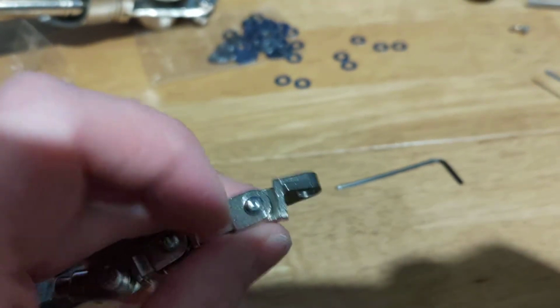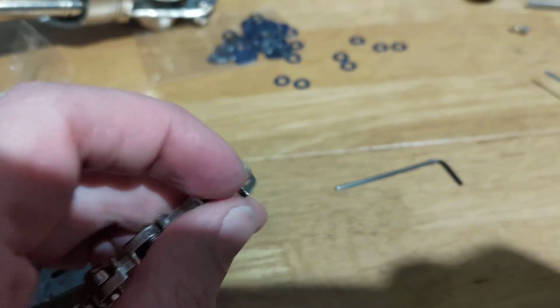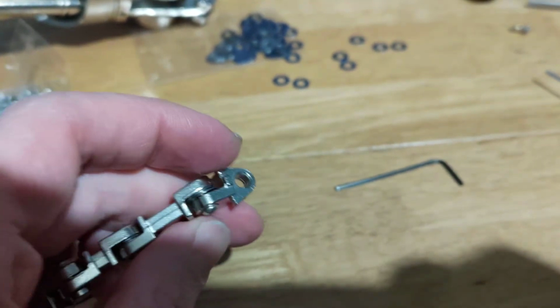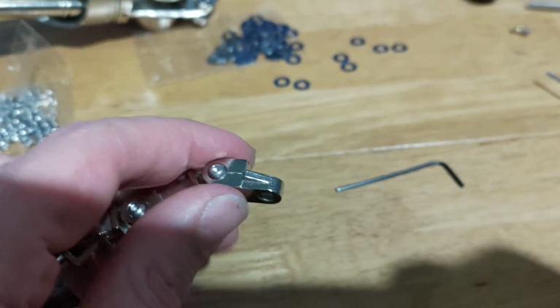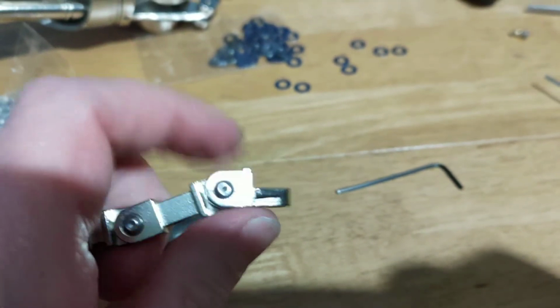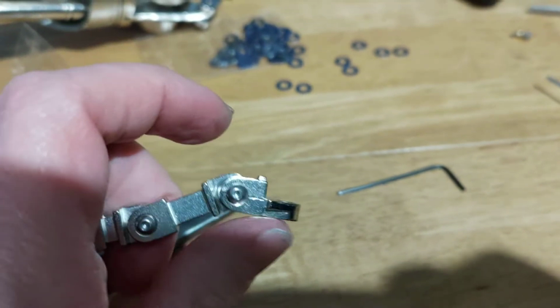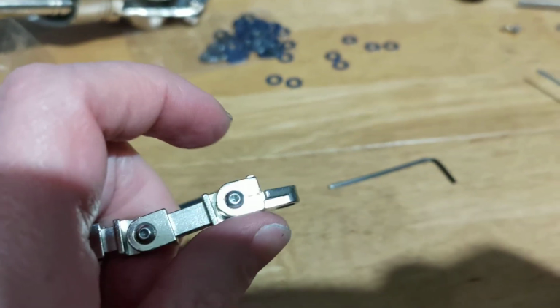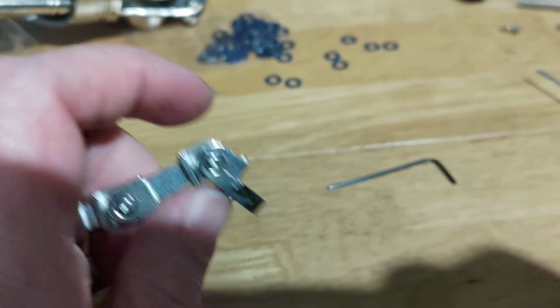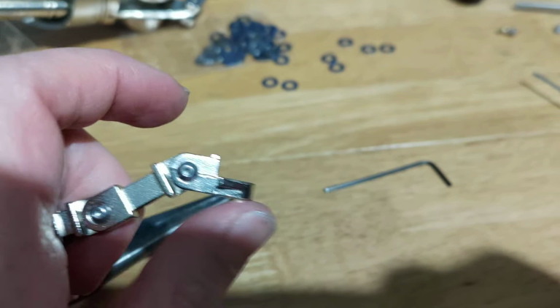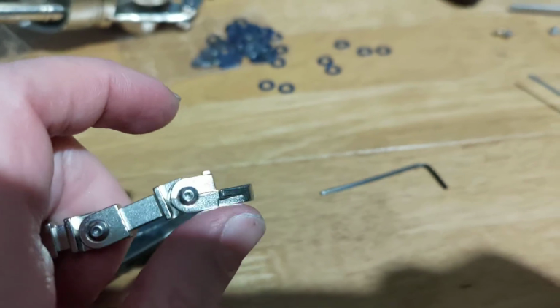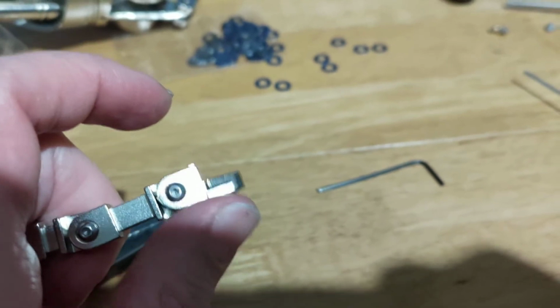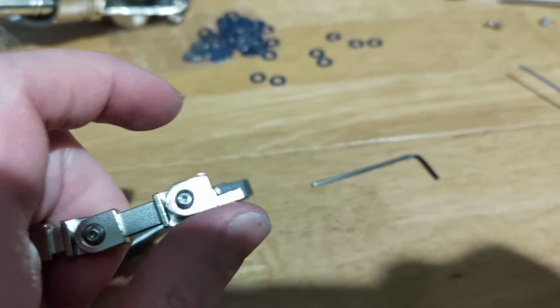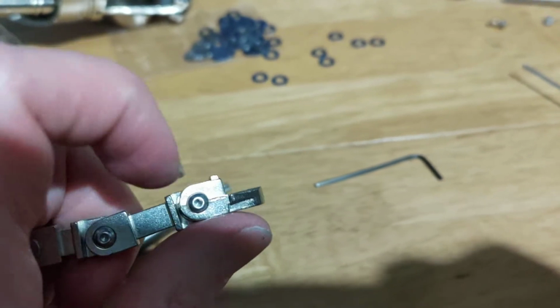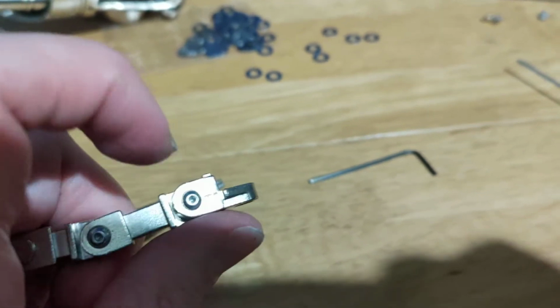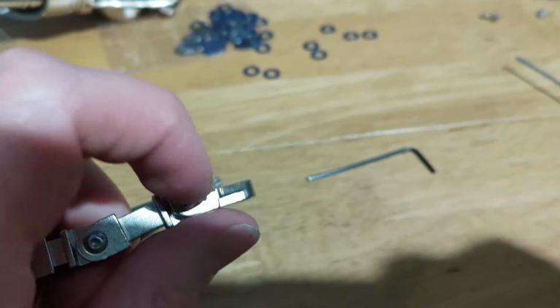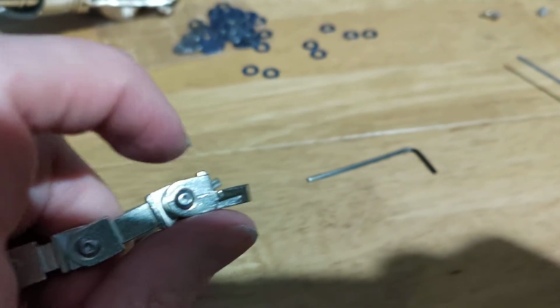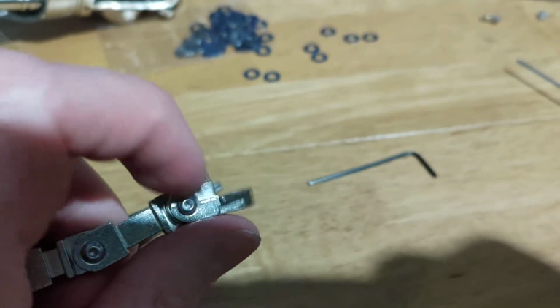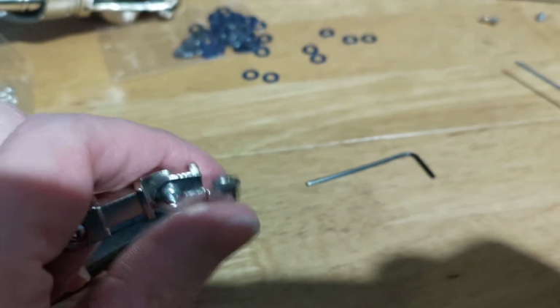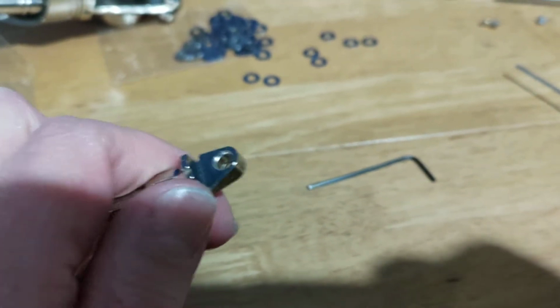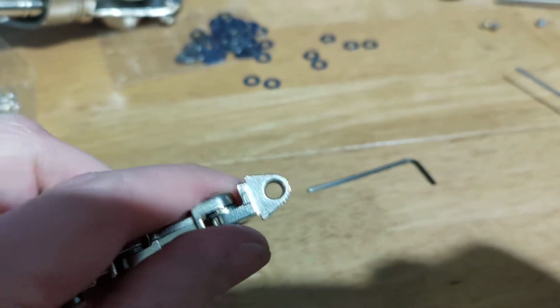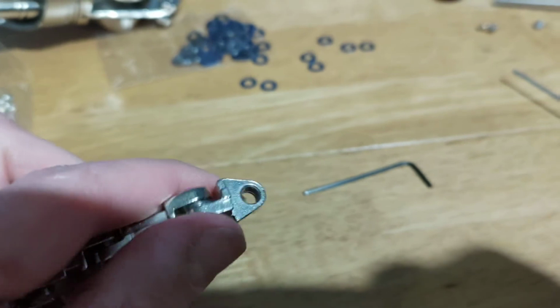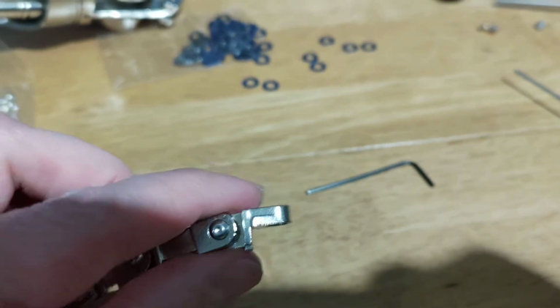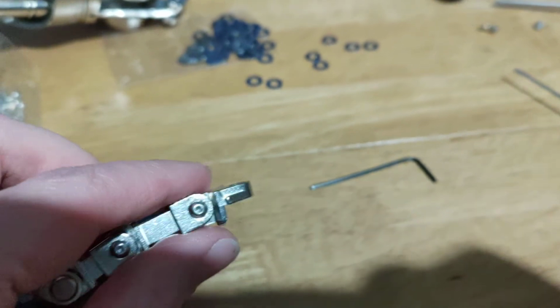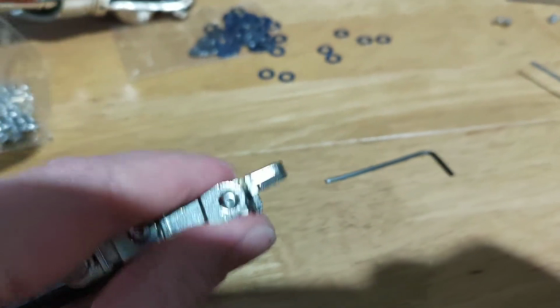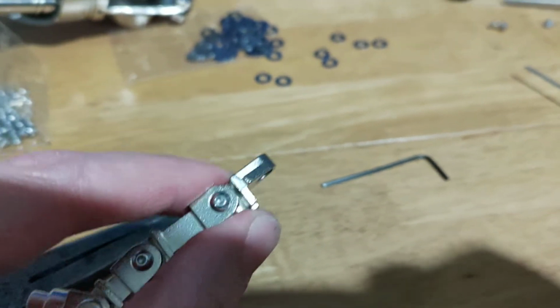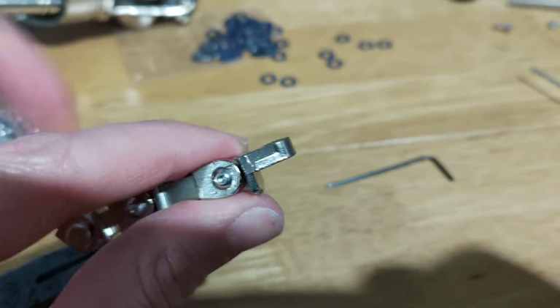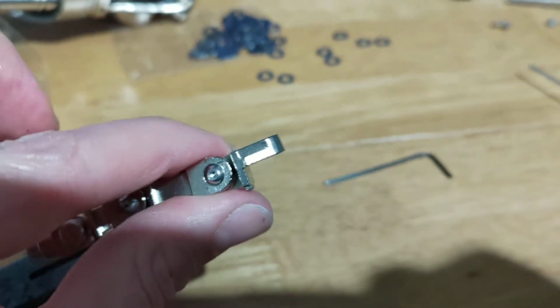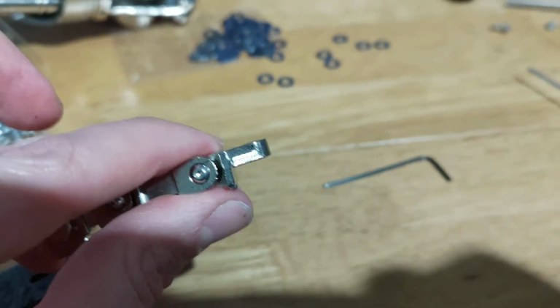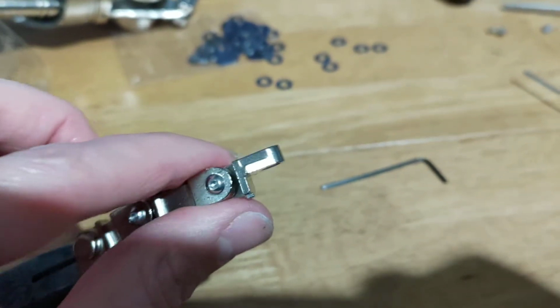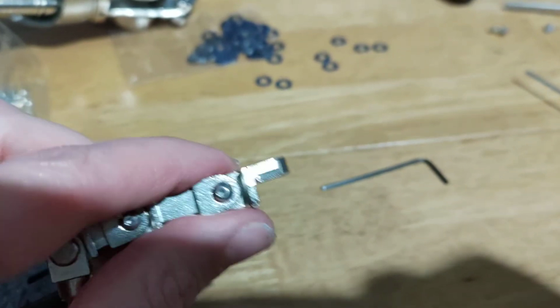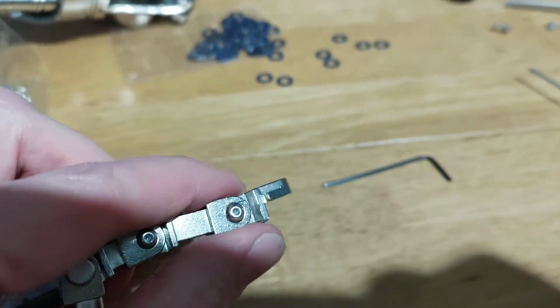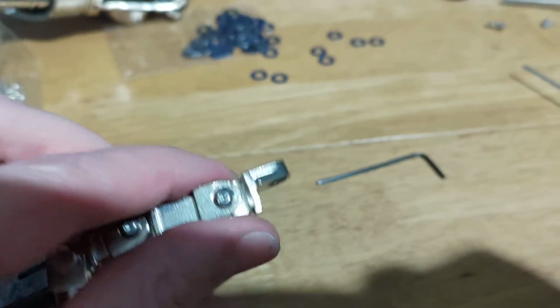So yeah, no gluing. This floppy bit does not bother me because I know that all I have to do is just give those a little tighten again and it'll be nice and stiff again. So, poseable fingers, here we come.